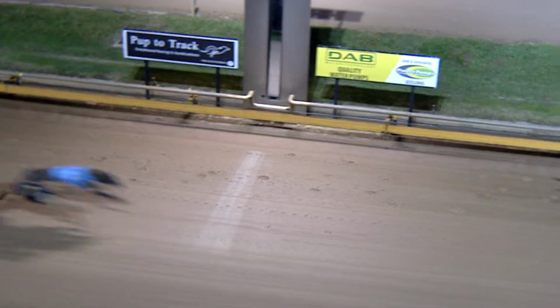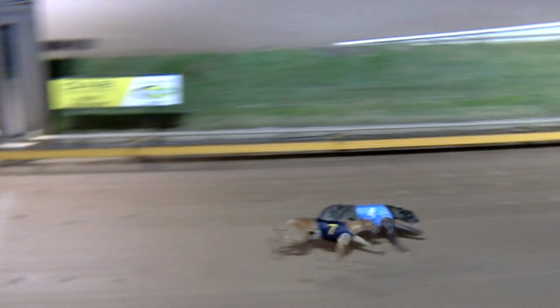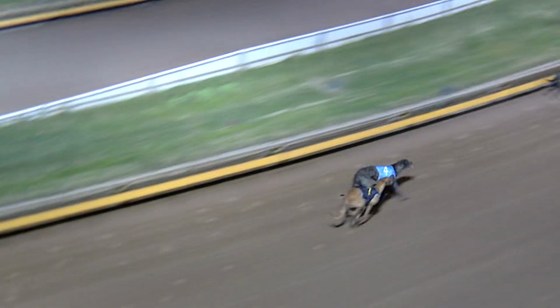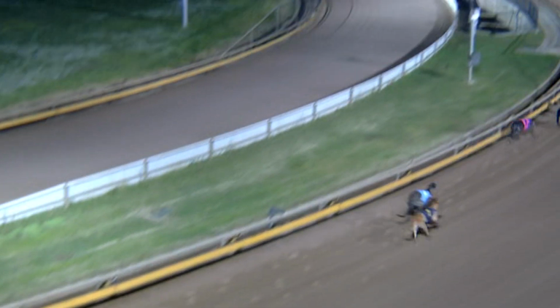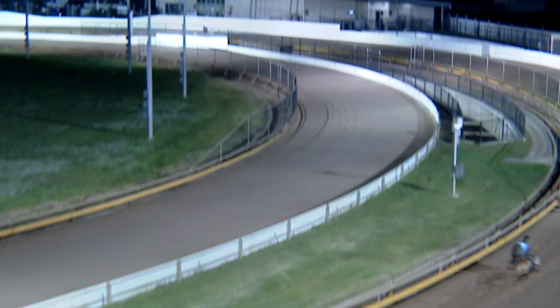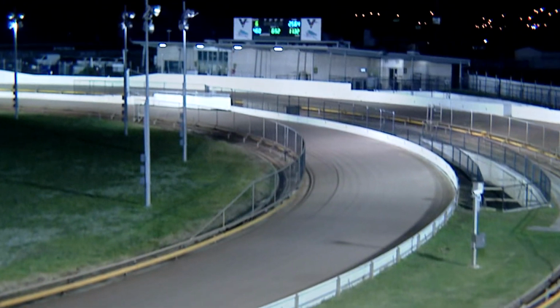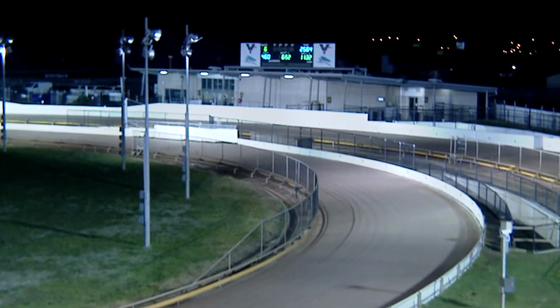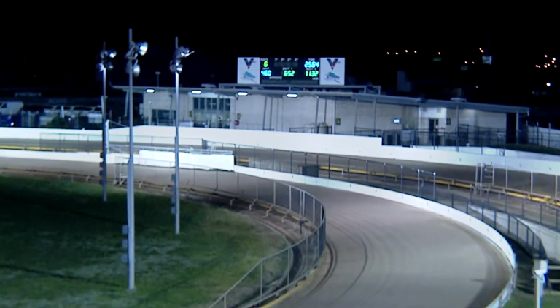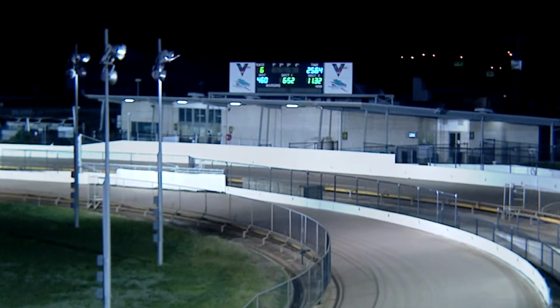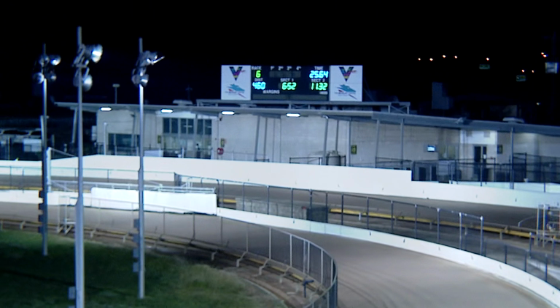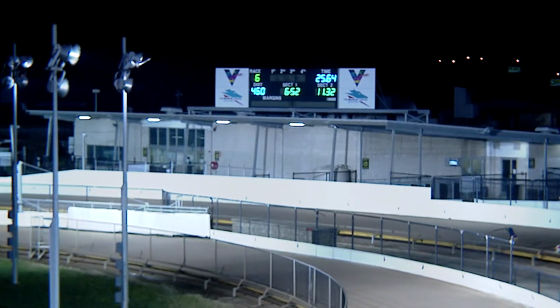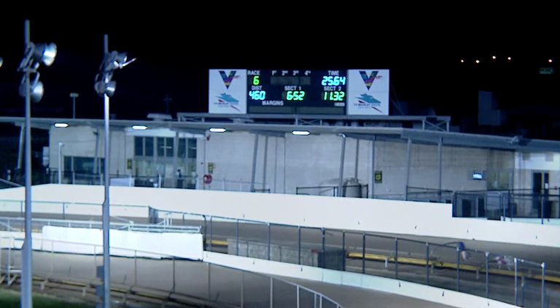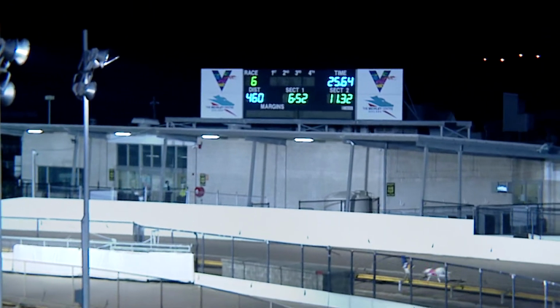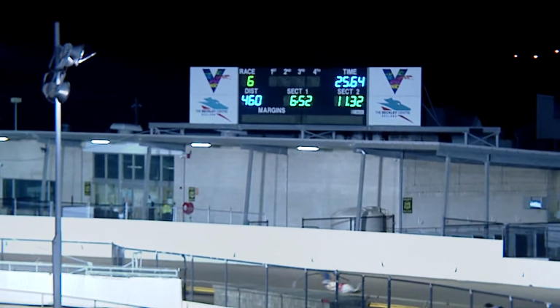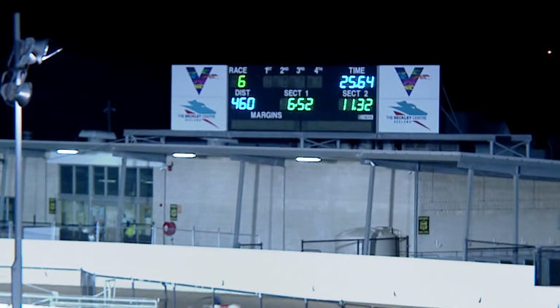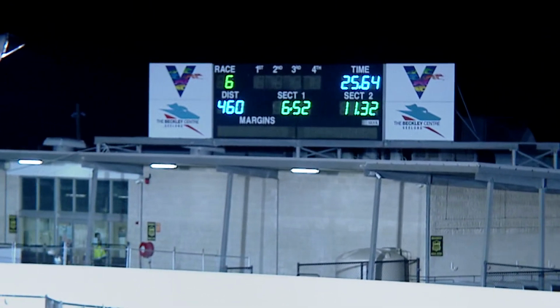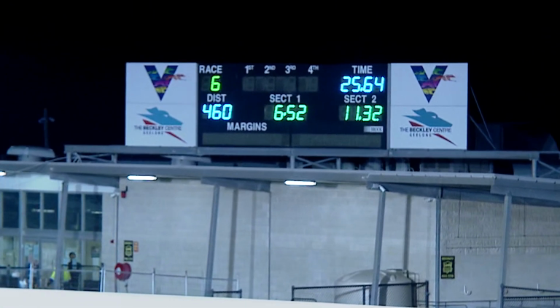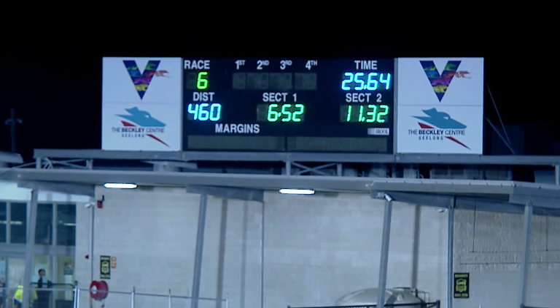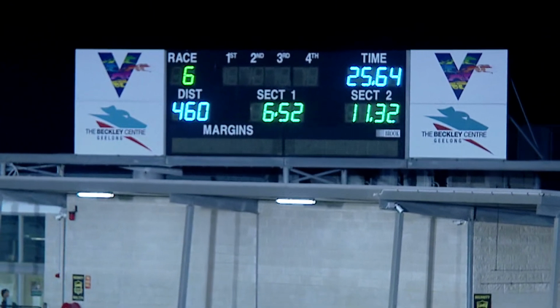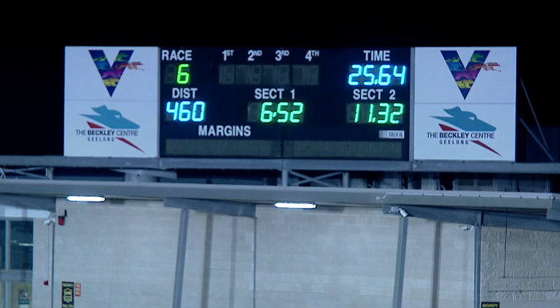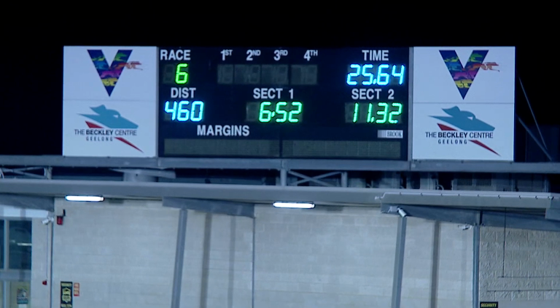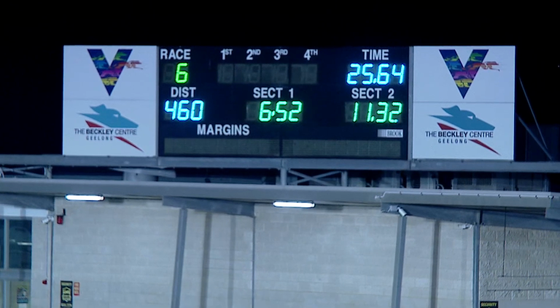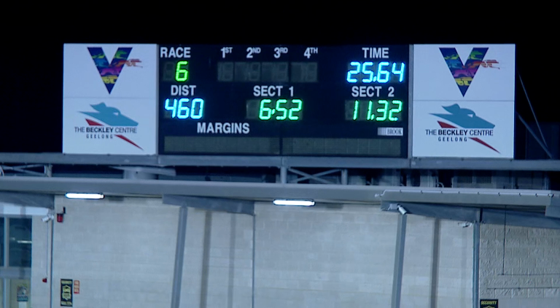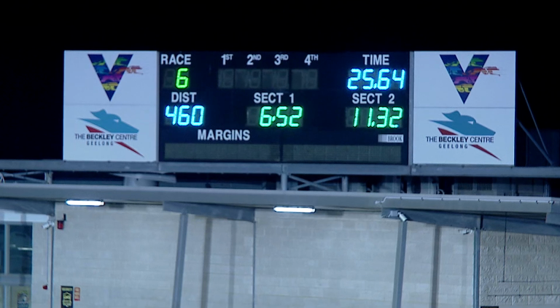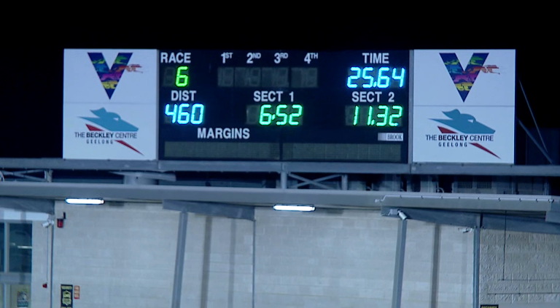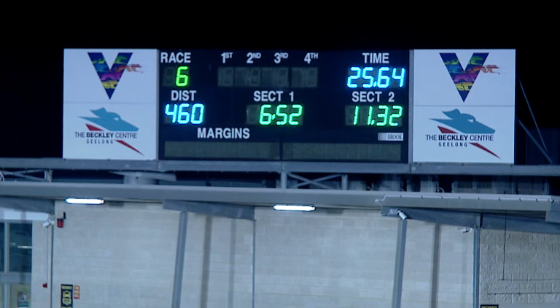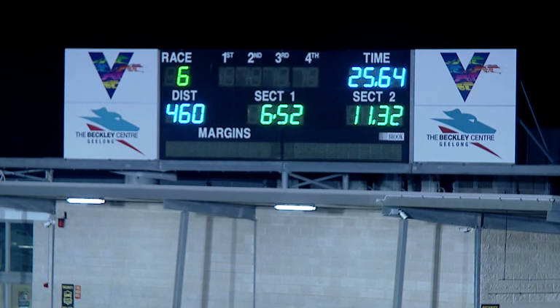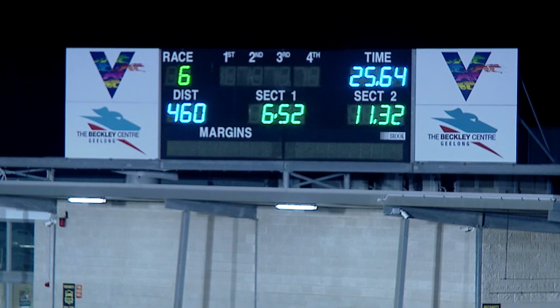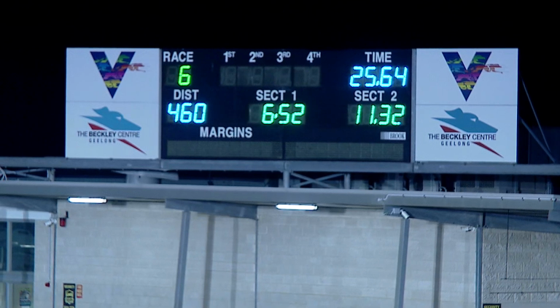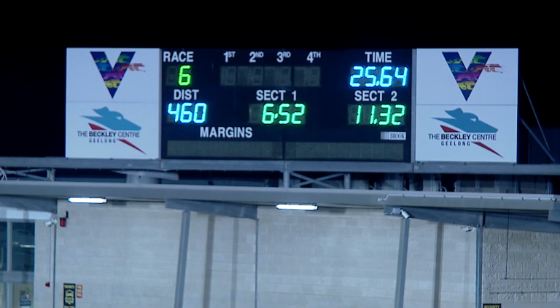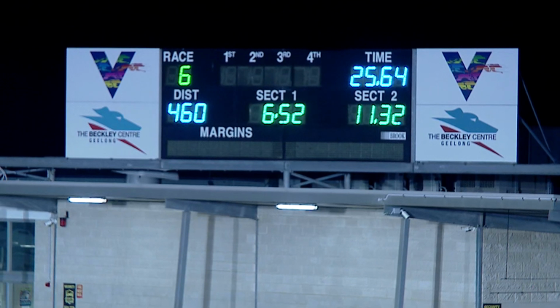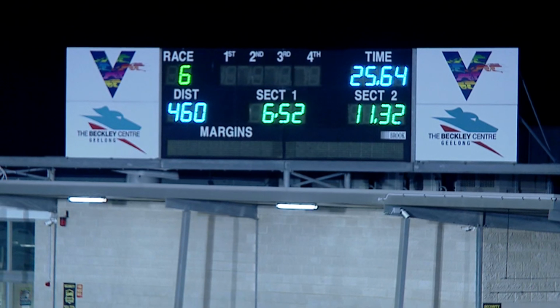Lethal Image second, Arlington third, then Graphic Print. Broken Drum never really in it. The favourite well out of it, there was Harman Bale and Gypsy Hook. The time is really good — 25.64 — no wonder they couldn't get near it.